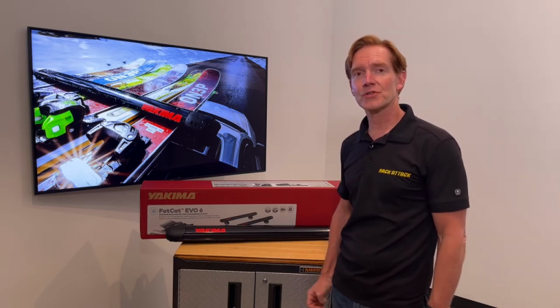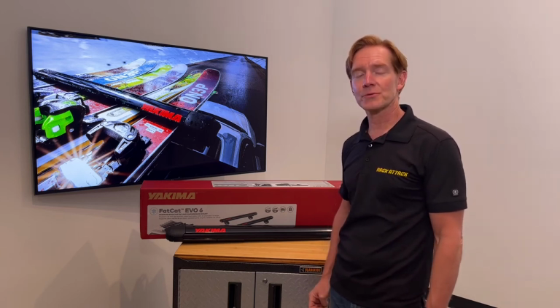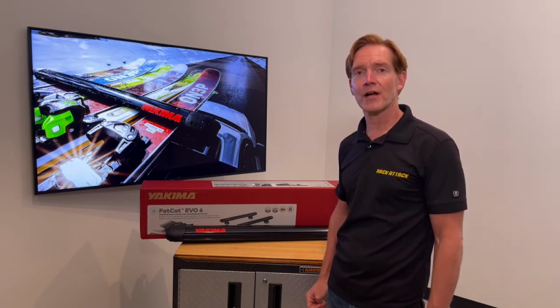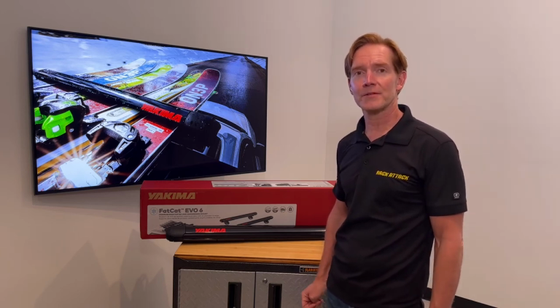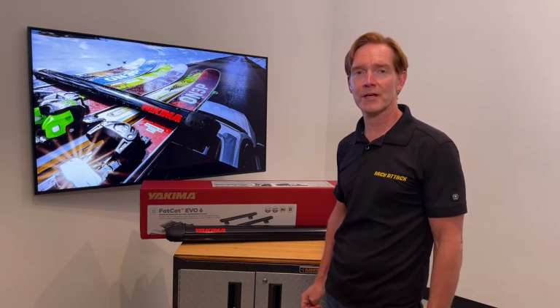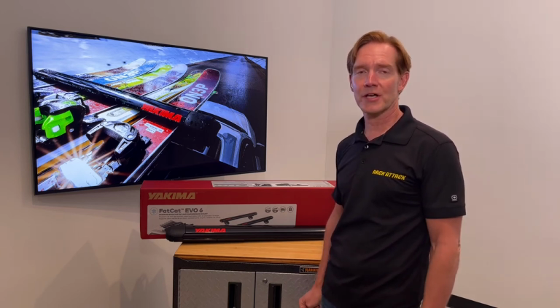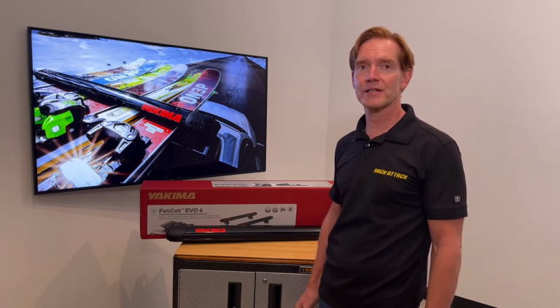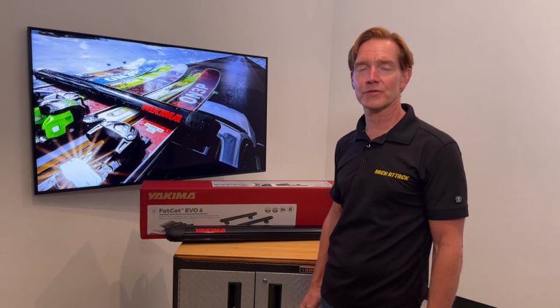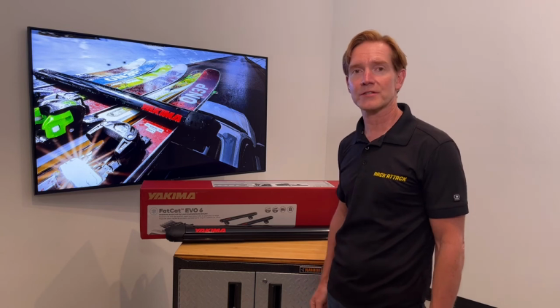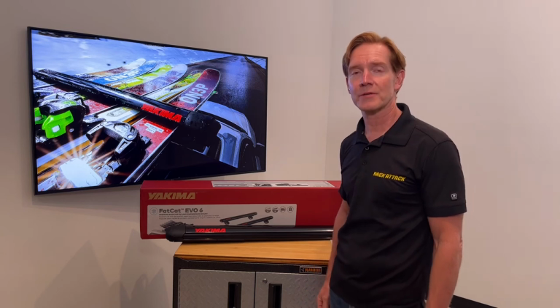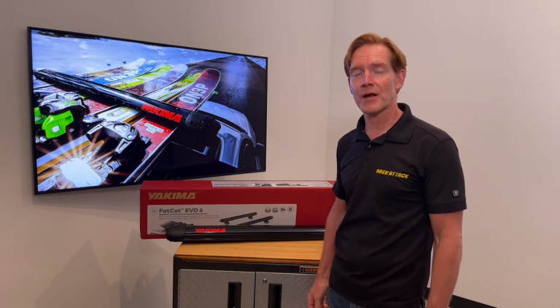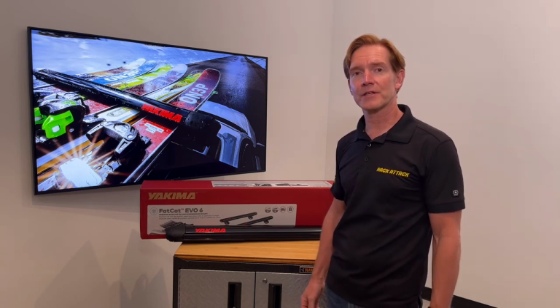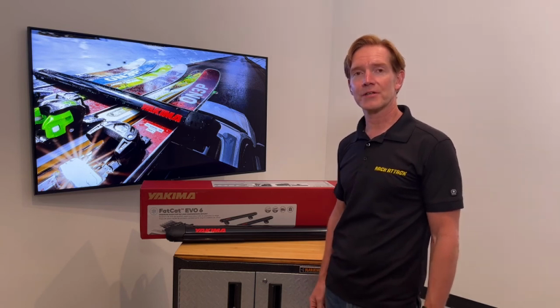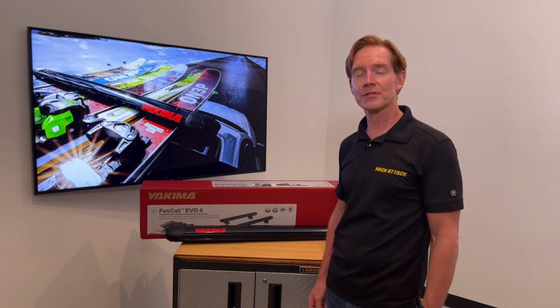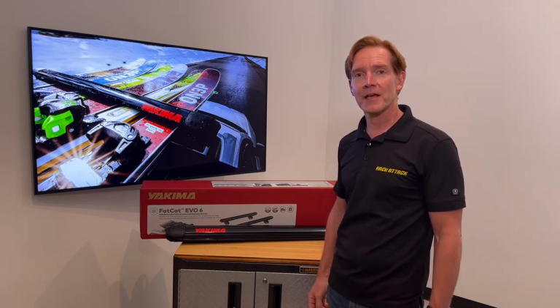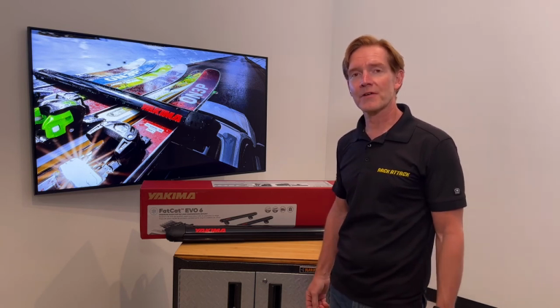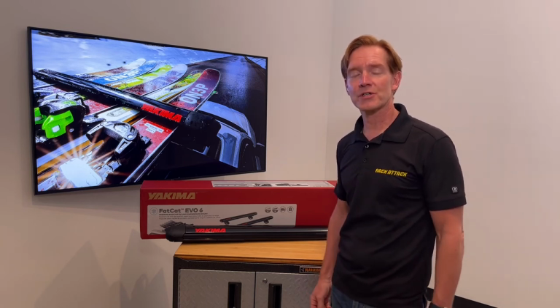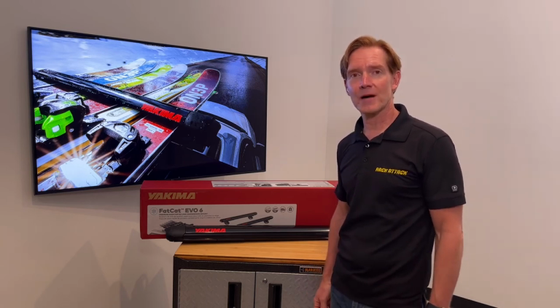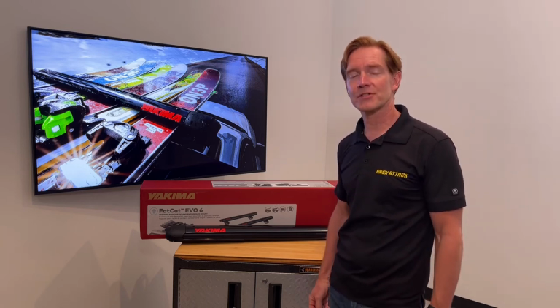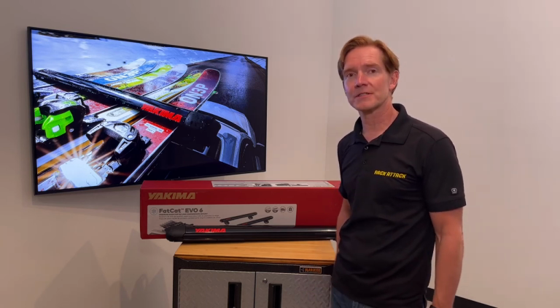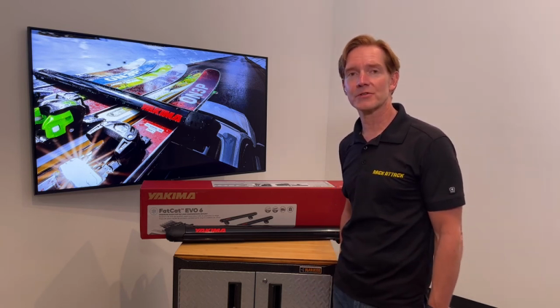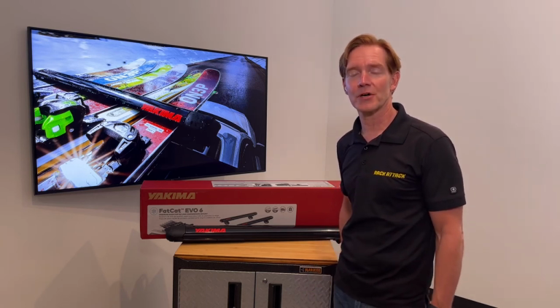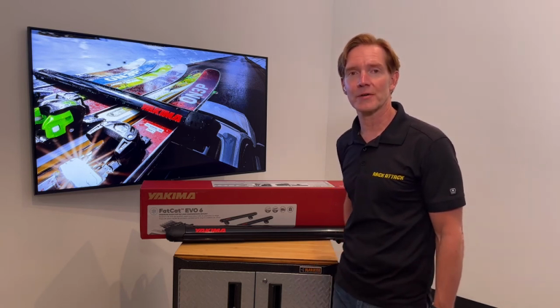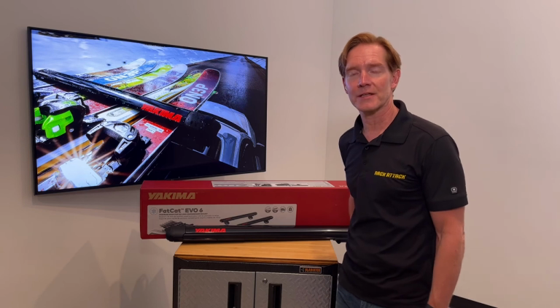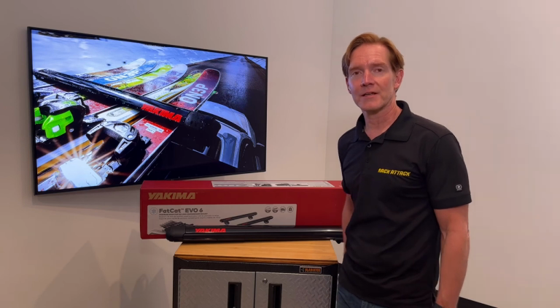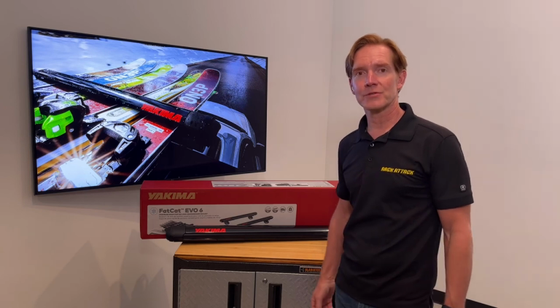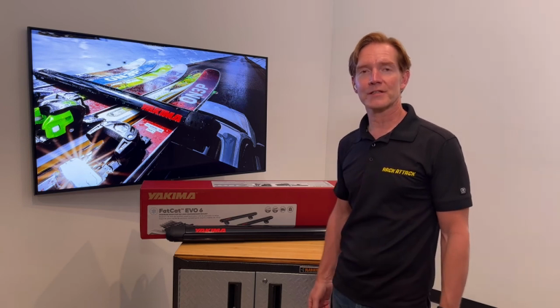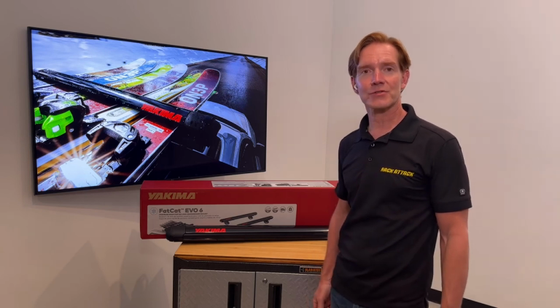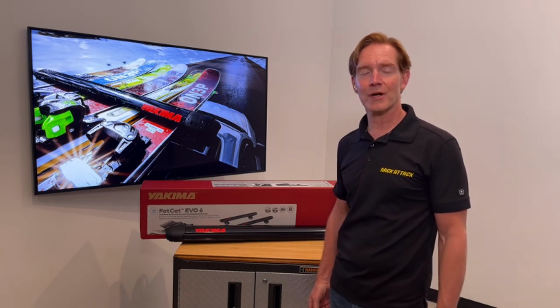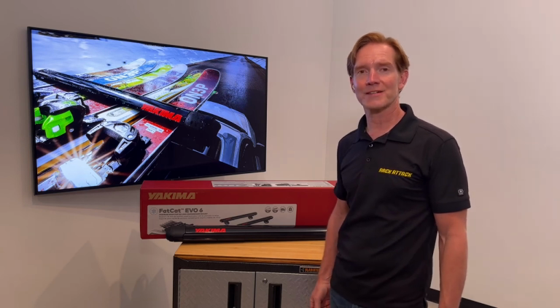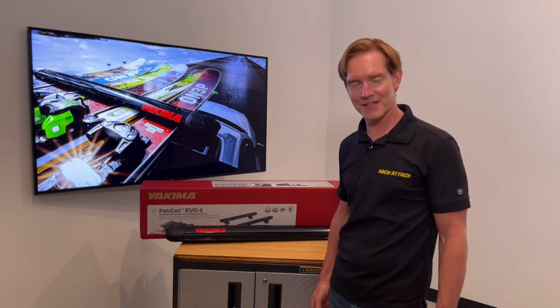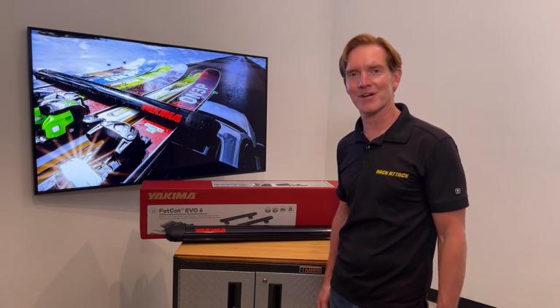Also subscribe — our channel has over 2,000 rack-related videos. If you have any questions or comments, please leave those below and we usually get to those right away. Thanks for watching.